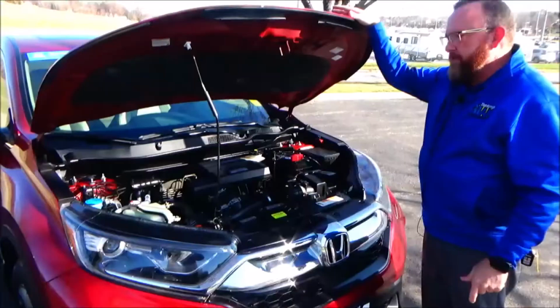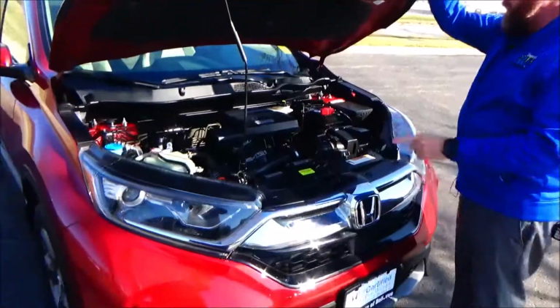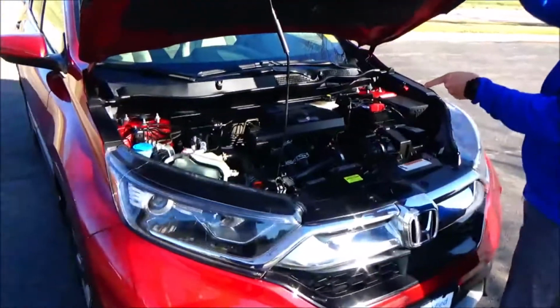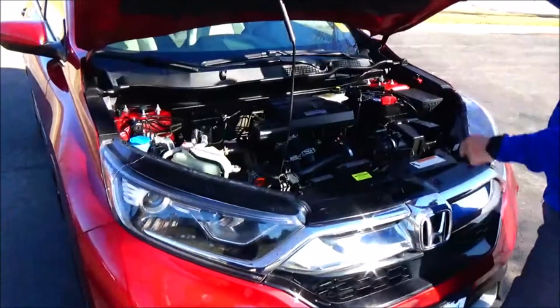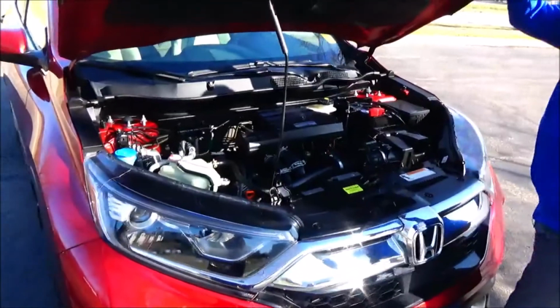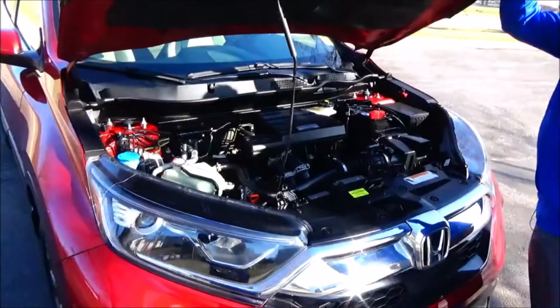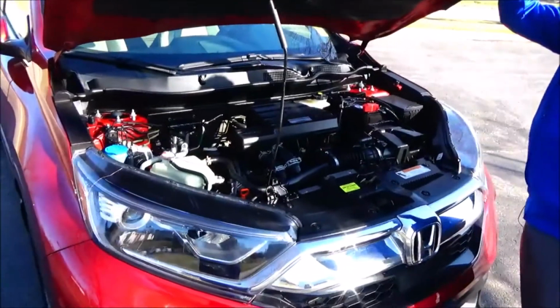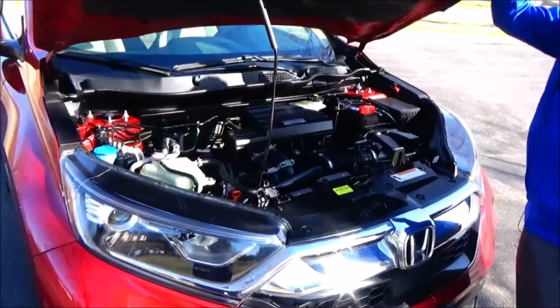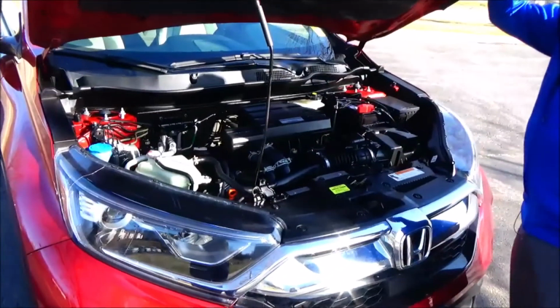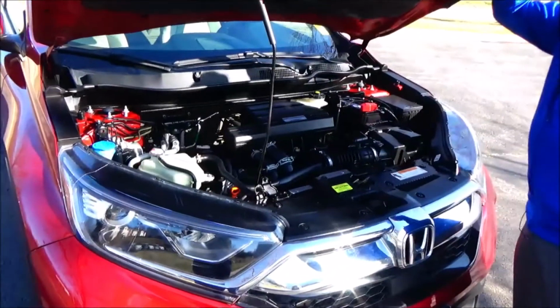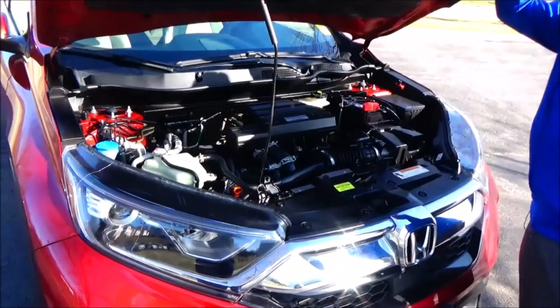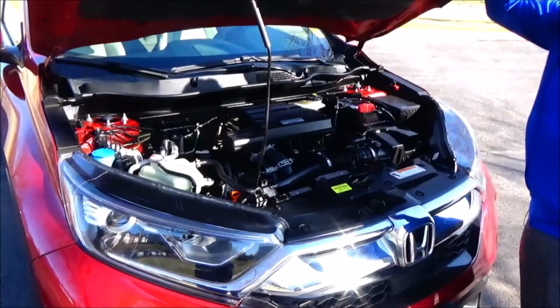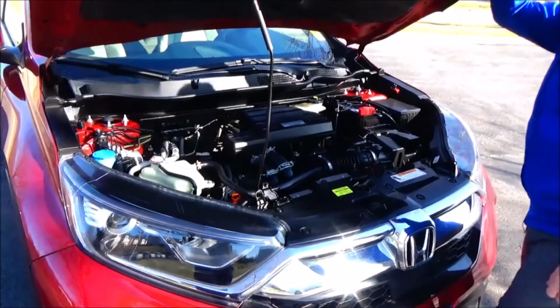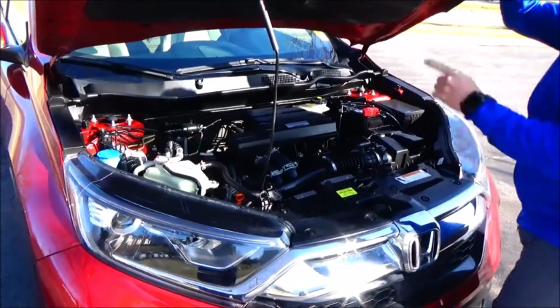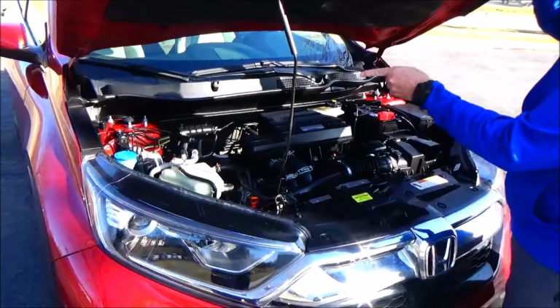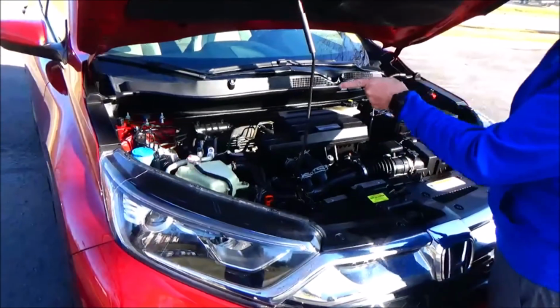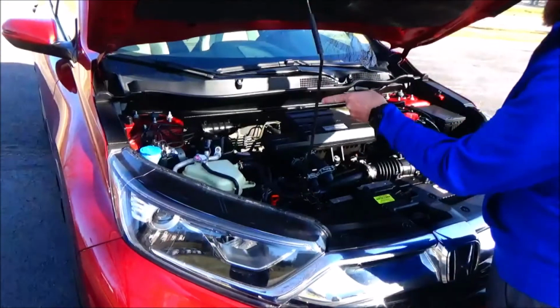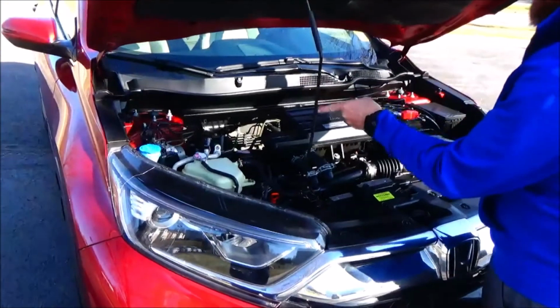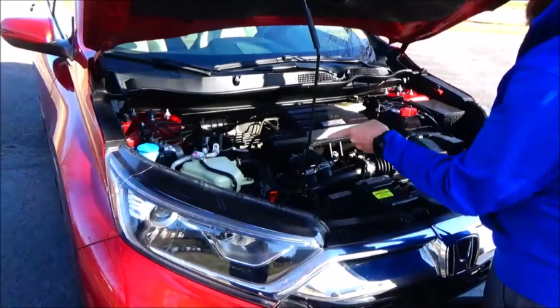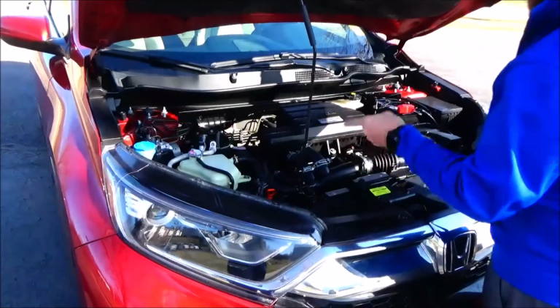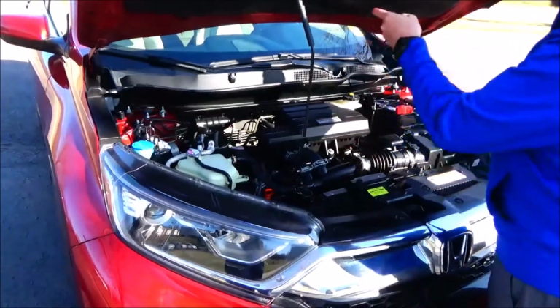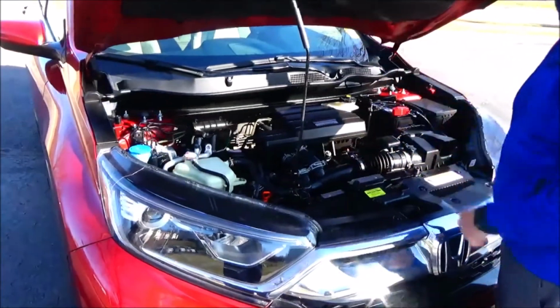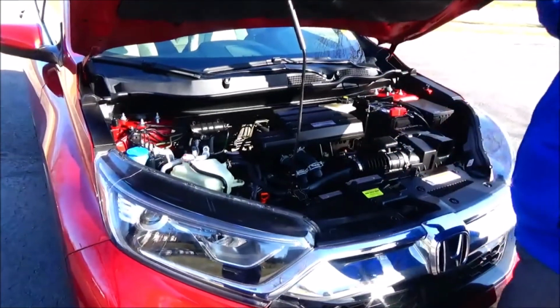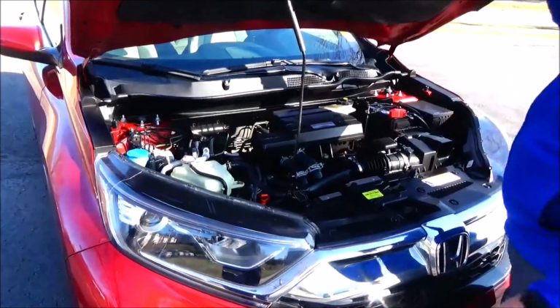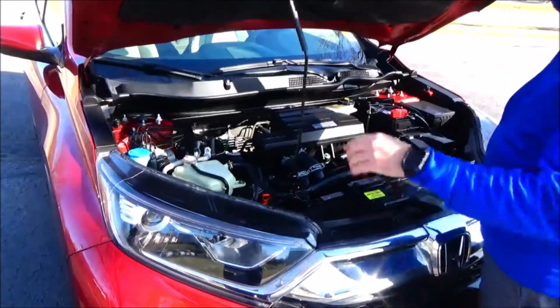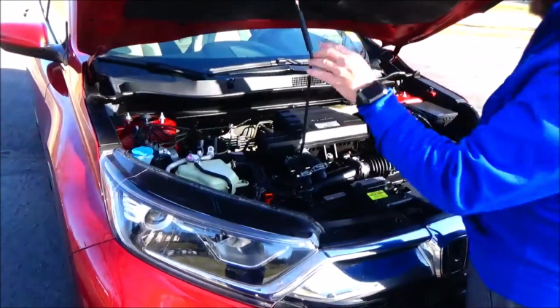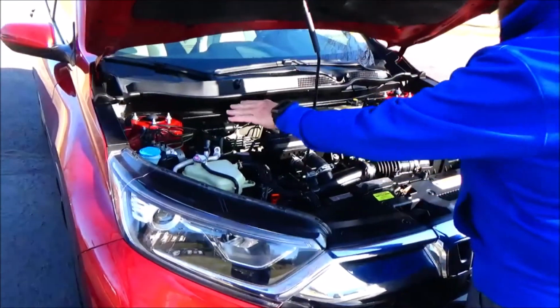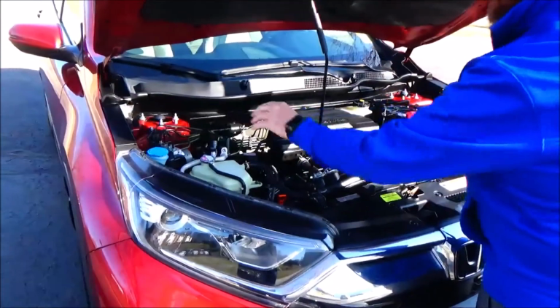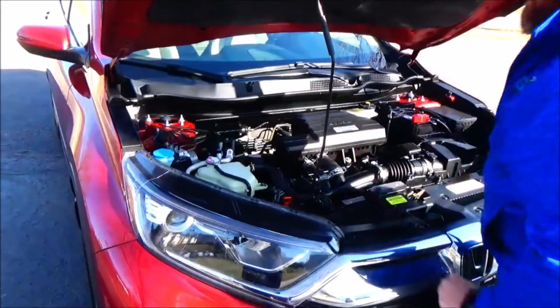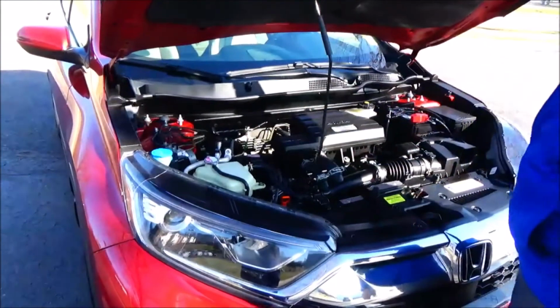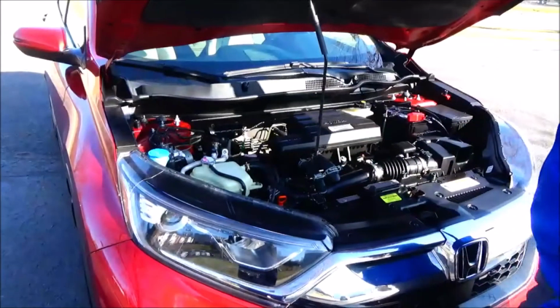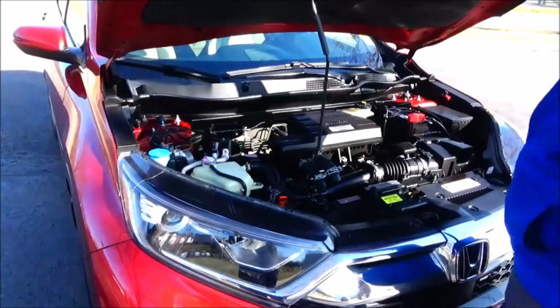Under the hood, we have the 1.5 EarthDream i-VTEC turbo four-cylinder motor. The CR-V is front-wheel drive all the time but will displace power to the rear in all-wheel drive mode. Four-channel independent analog brakes for your safety.